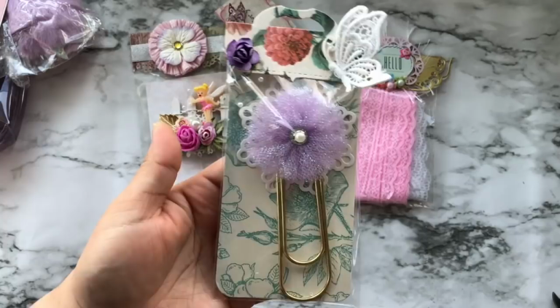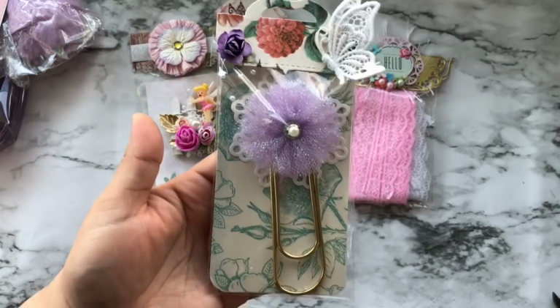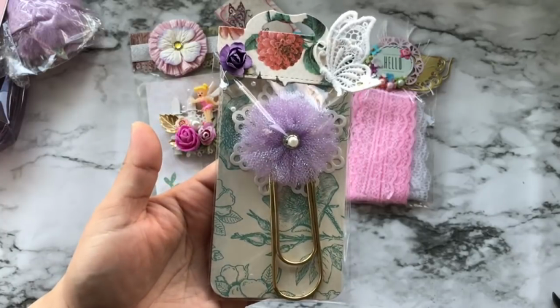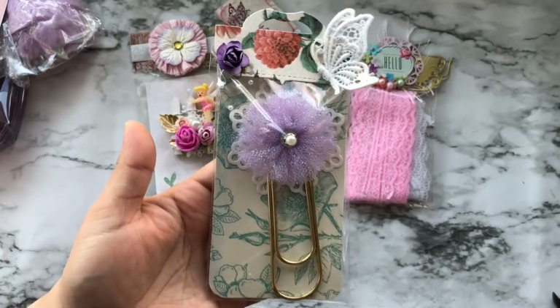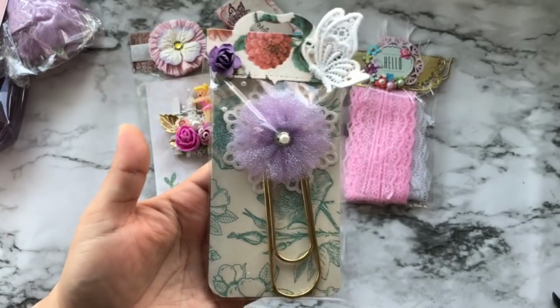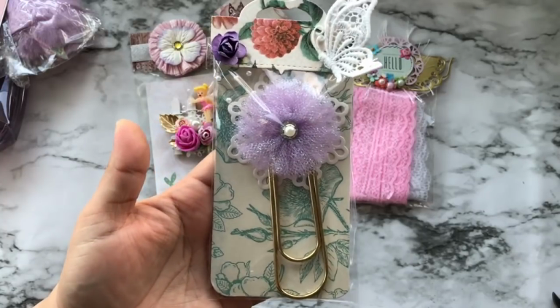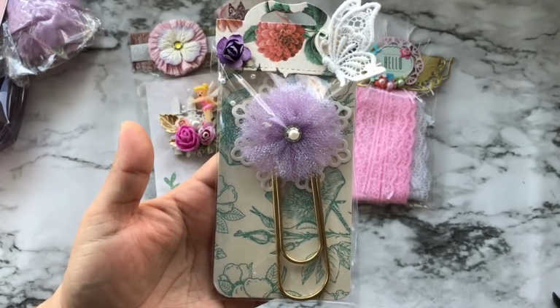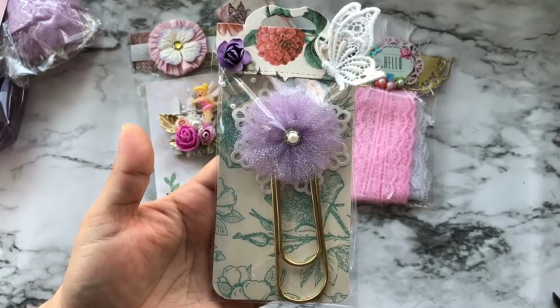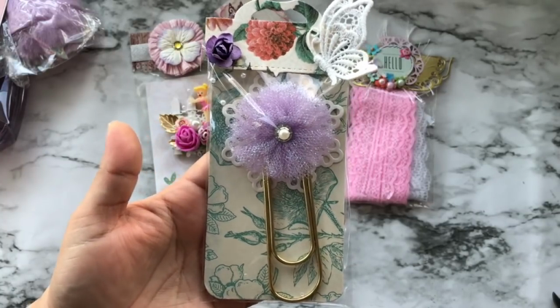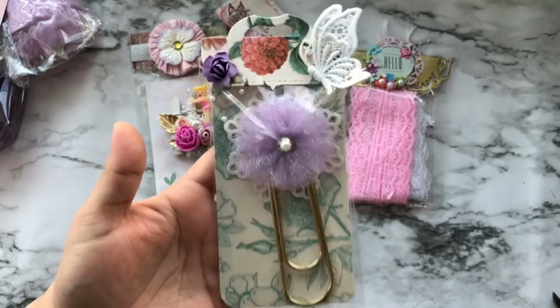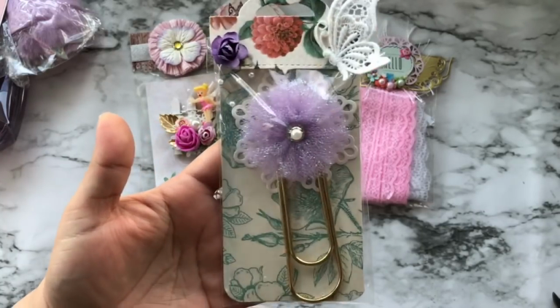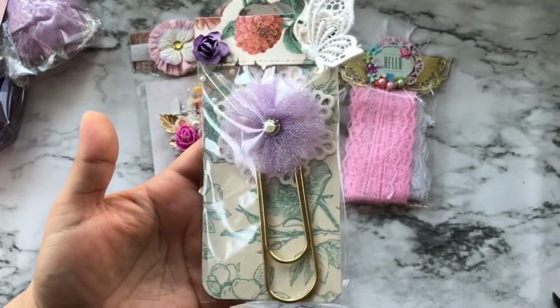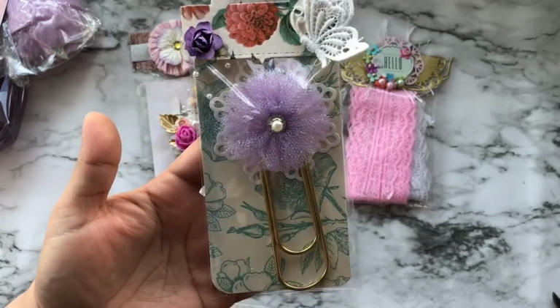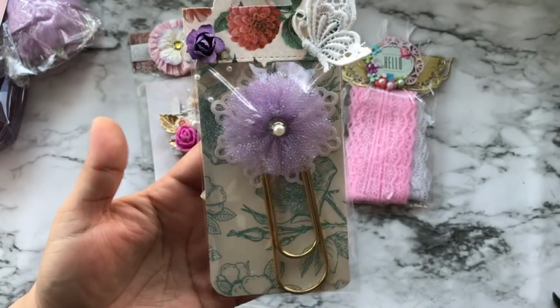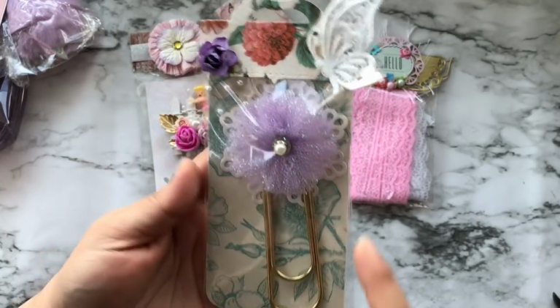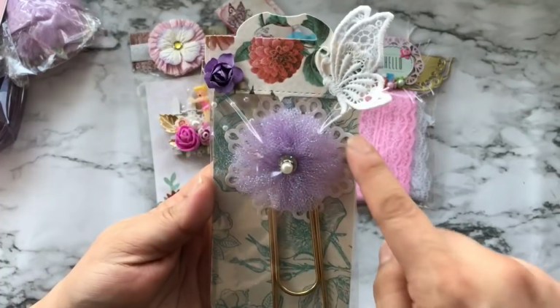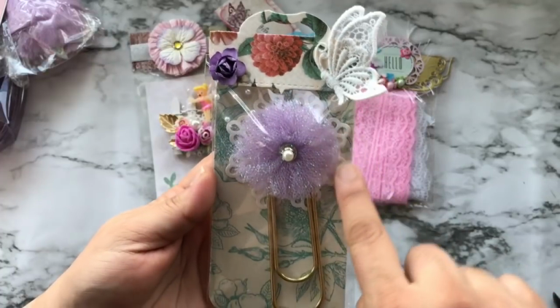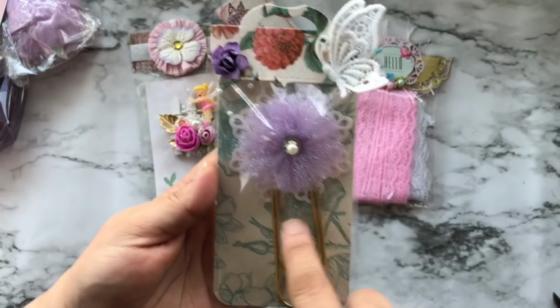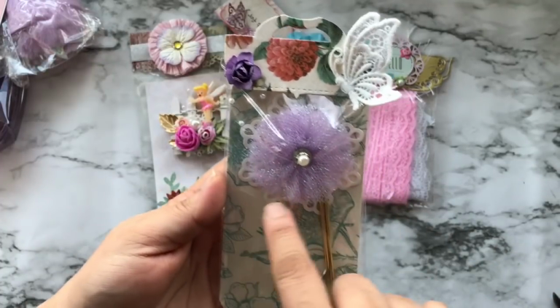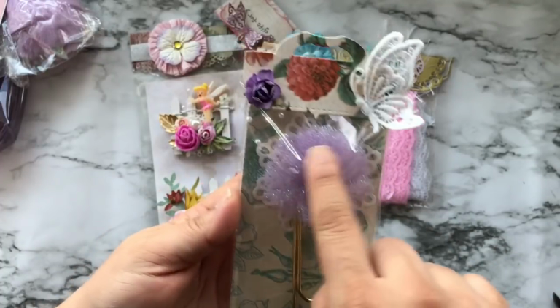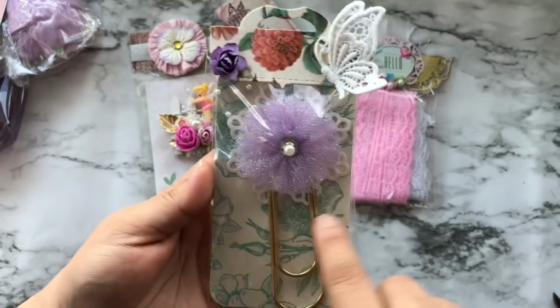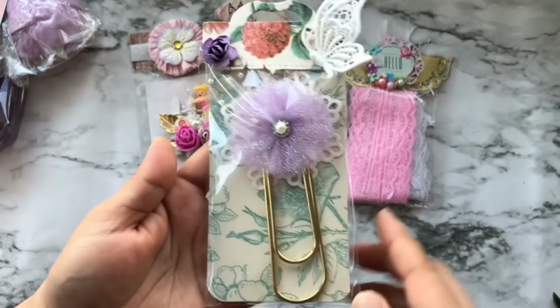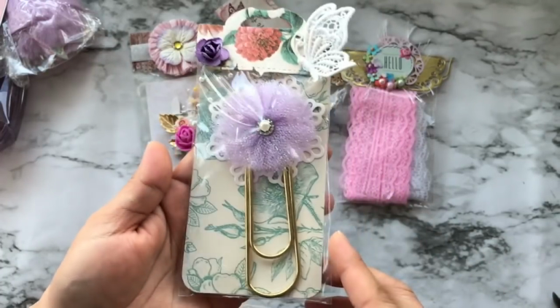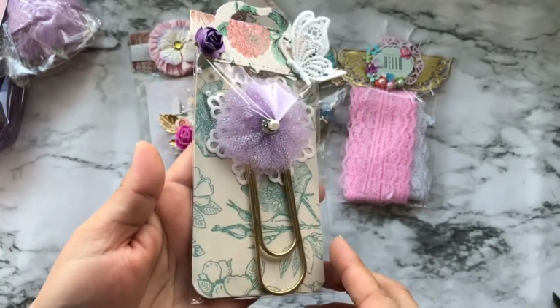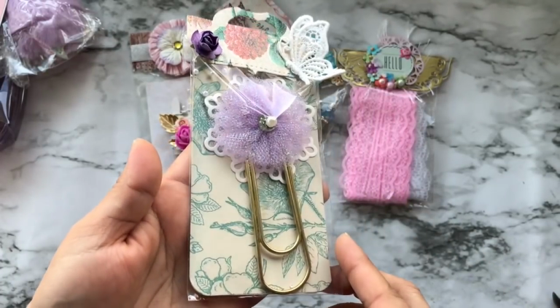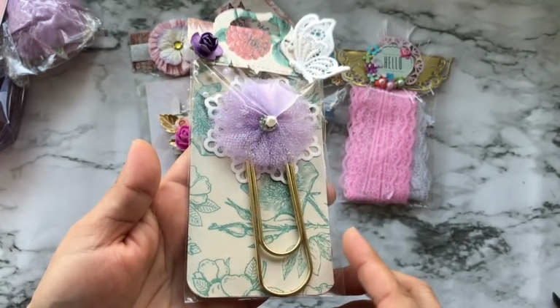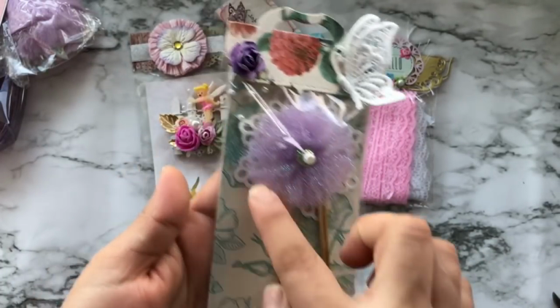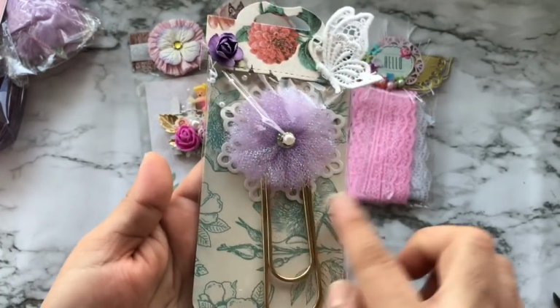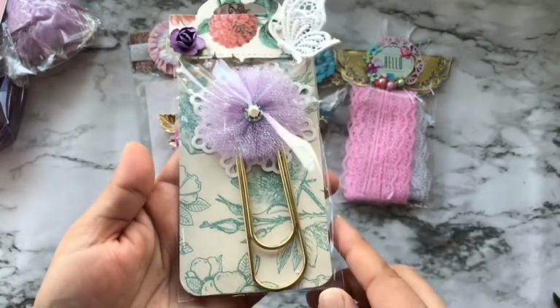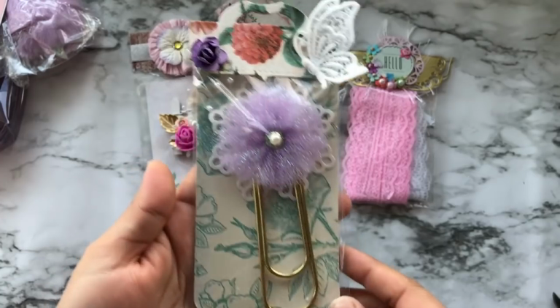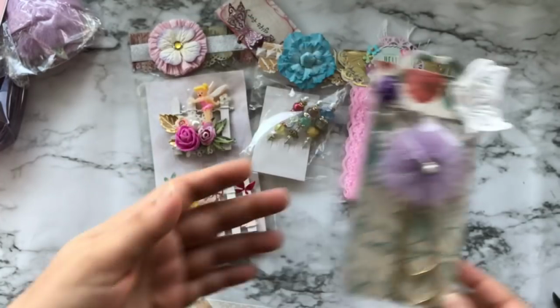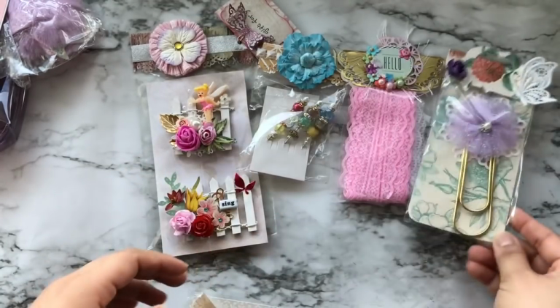Hopefully I can replicate those tulle flowers. Behind that there is a die cut and that is so pretty.